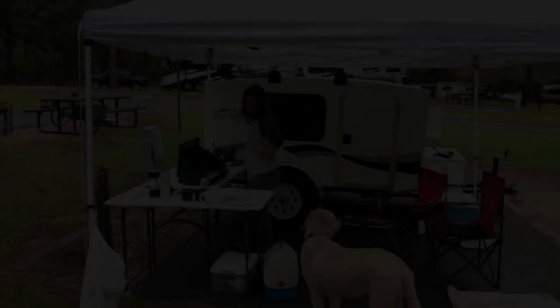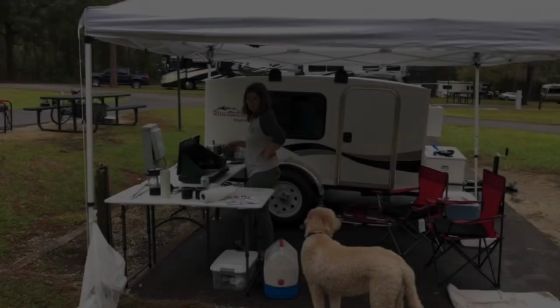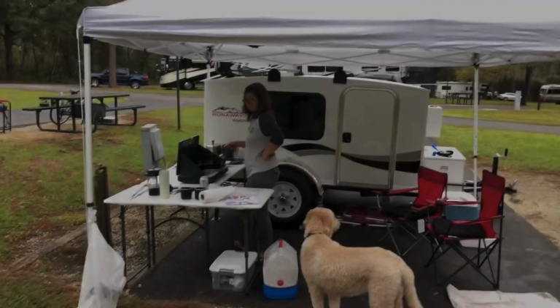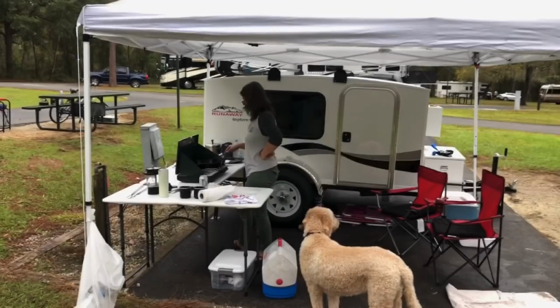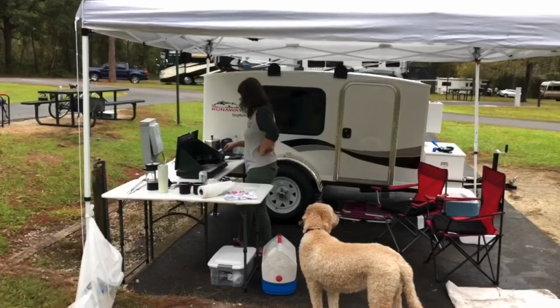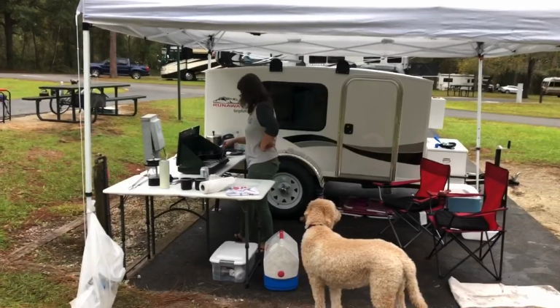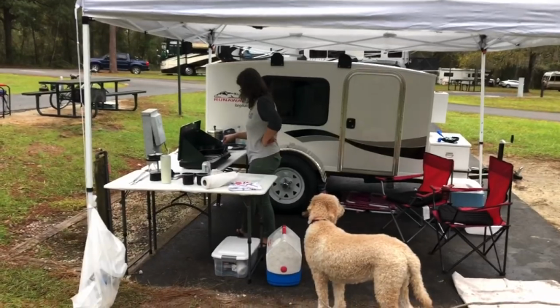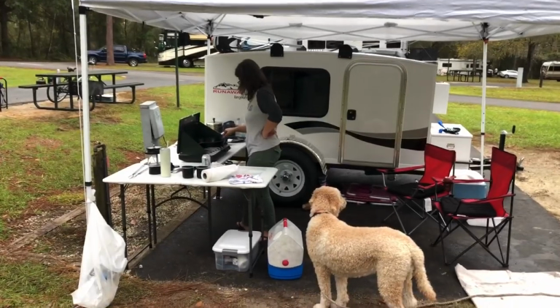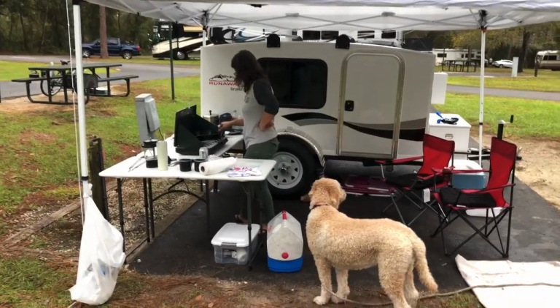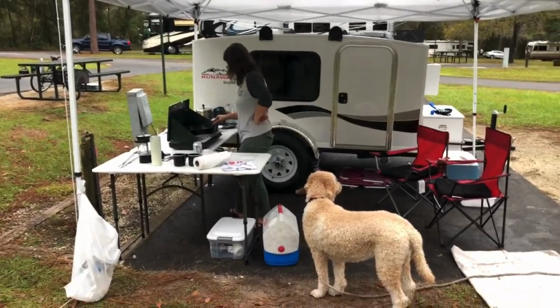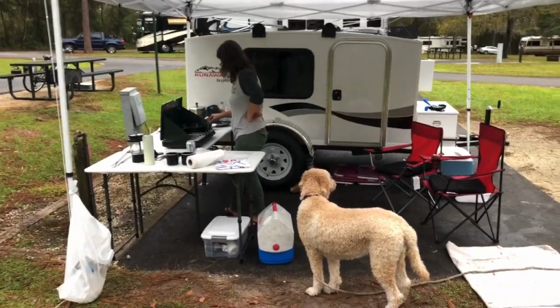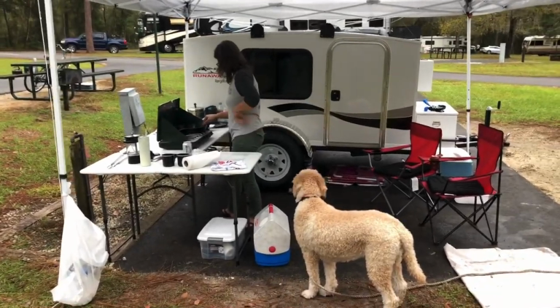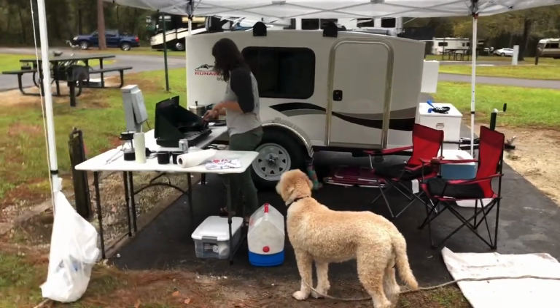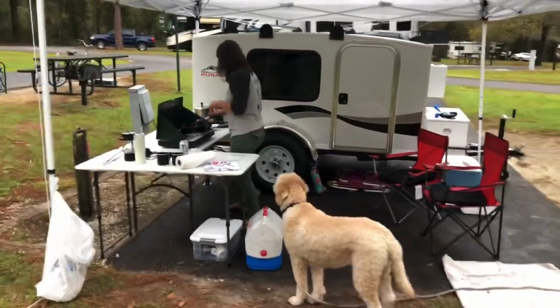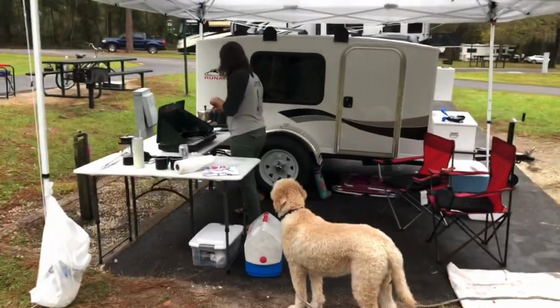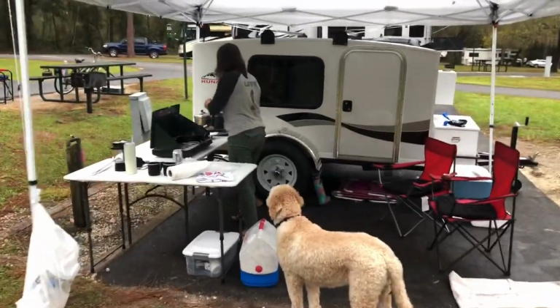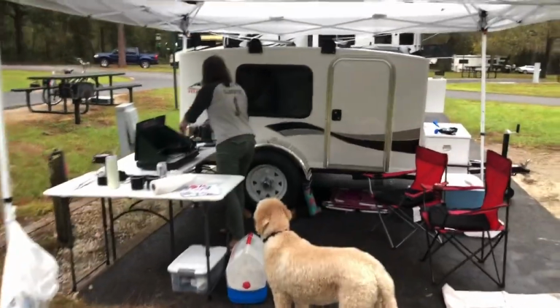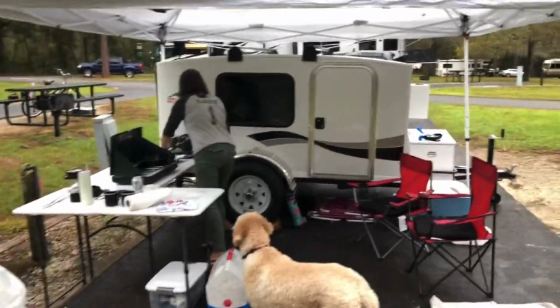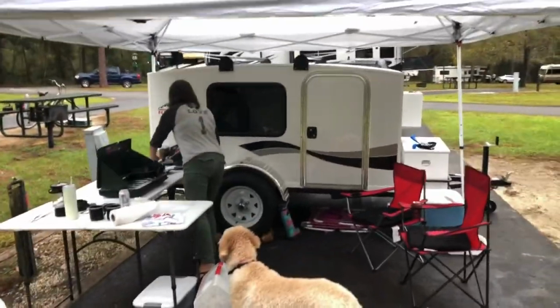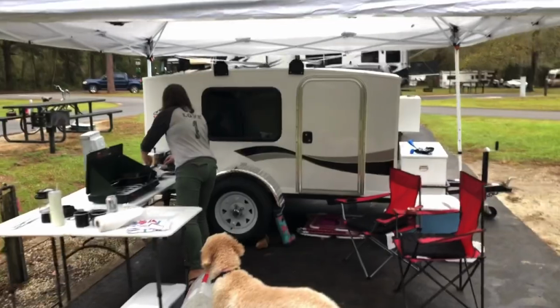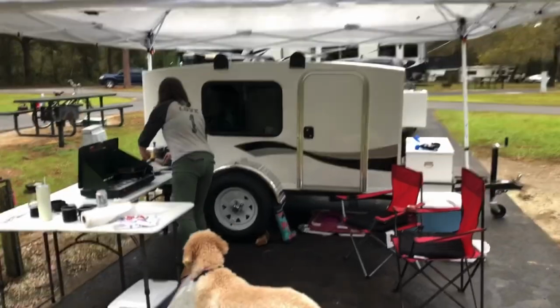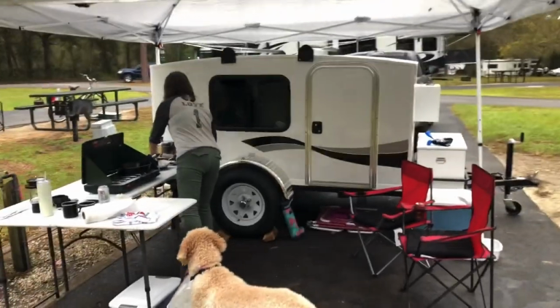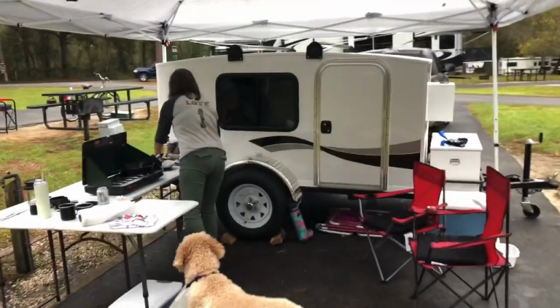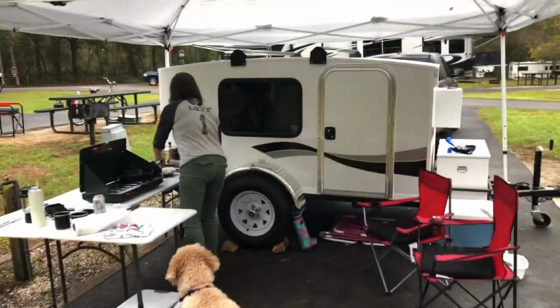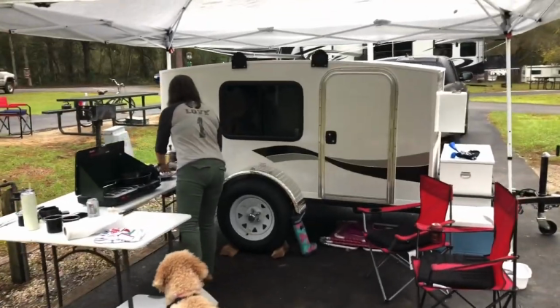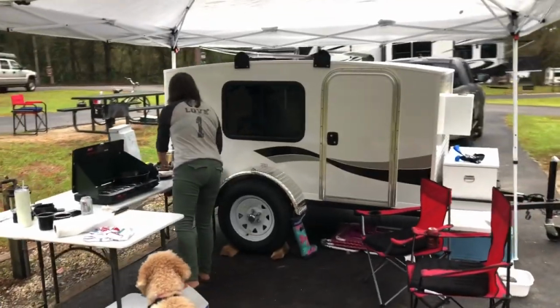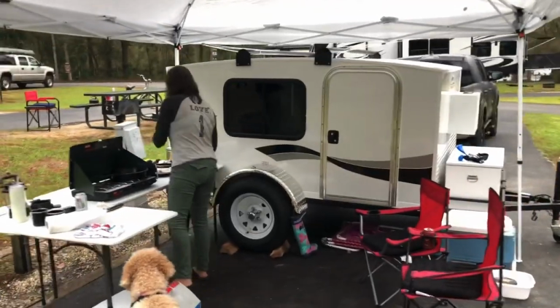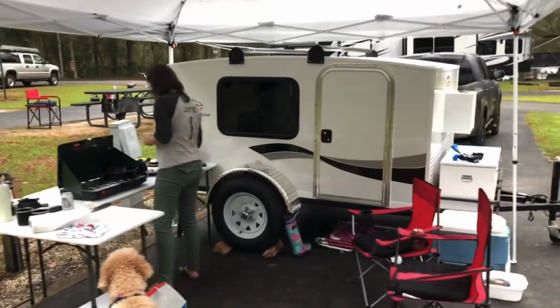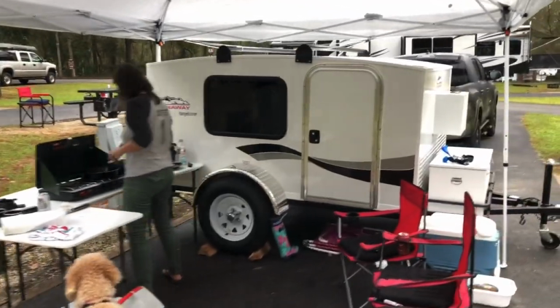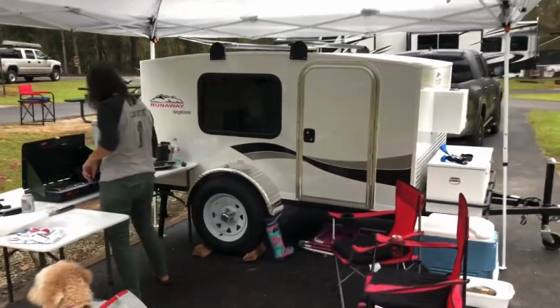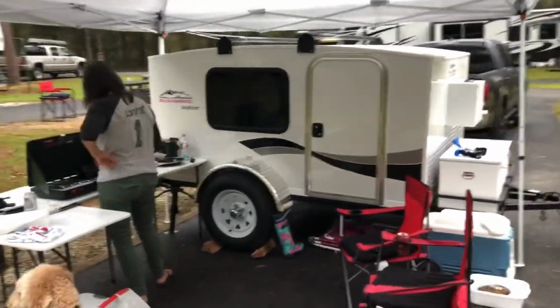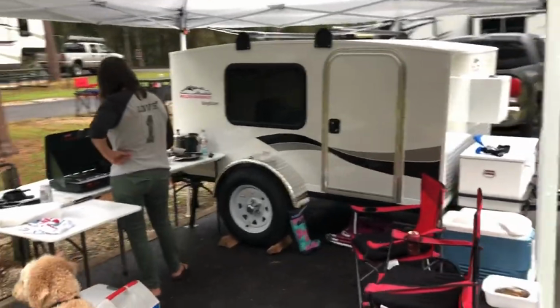This is our 2021 Range Runner Runaway Camper. We just got it — this is our first camping trip.